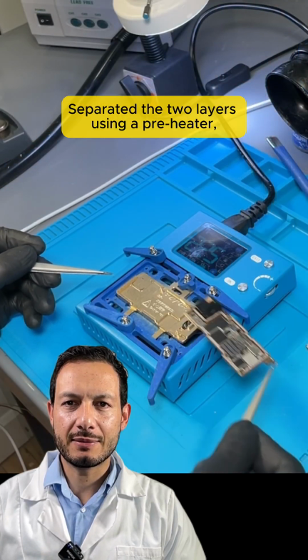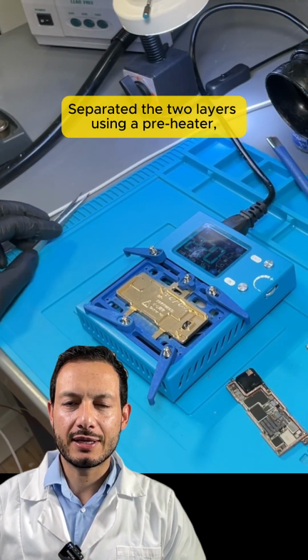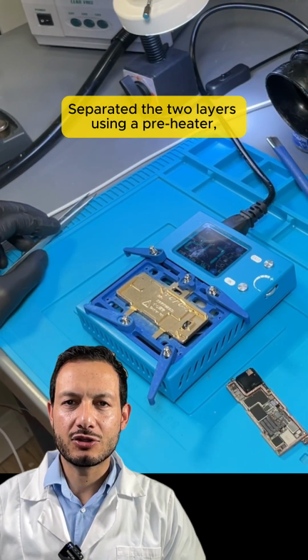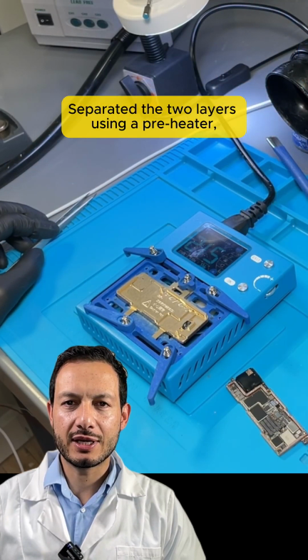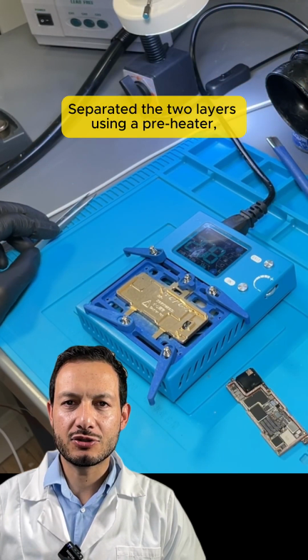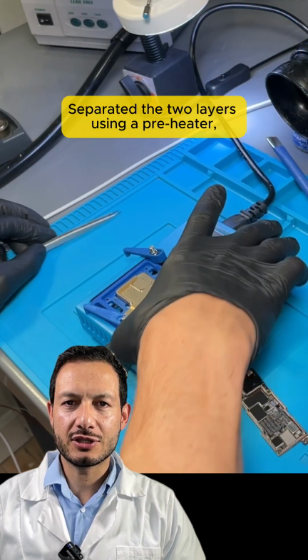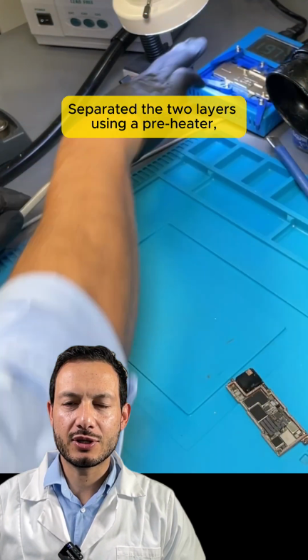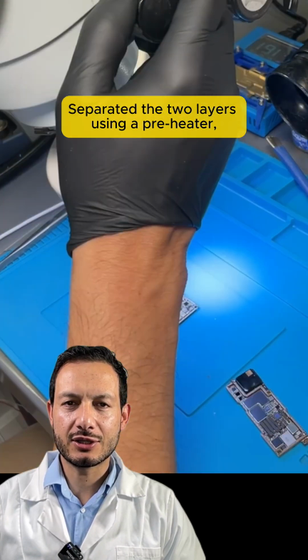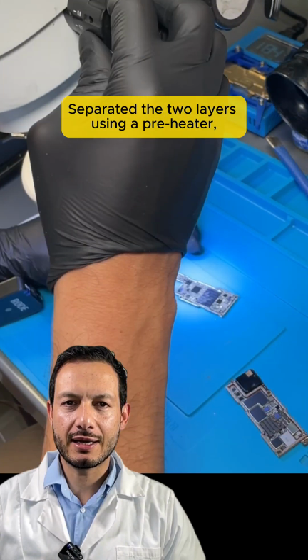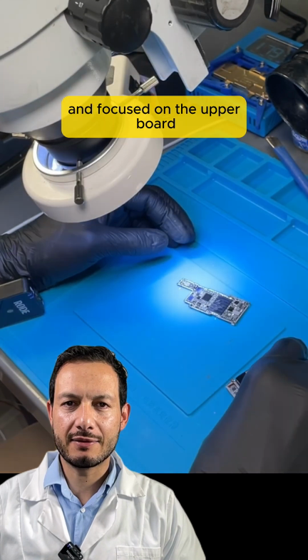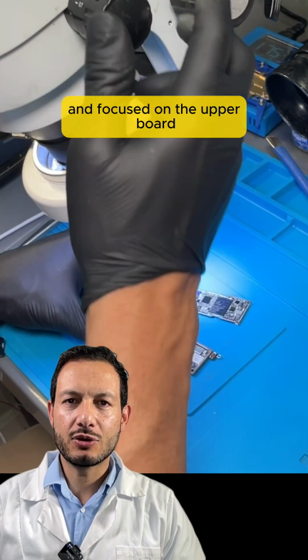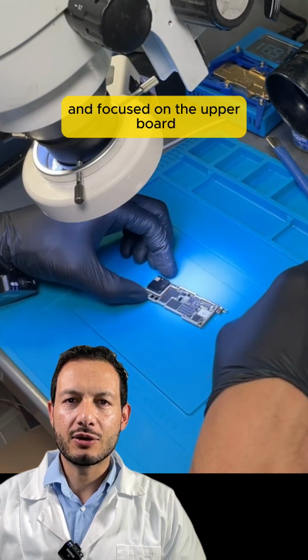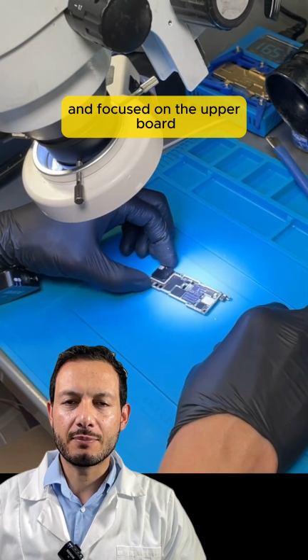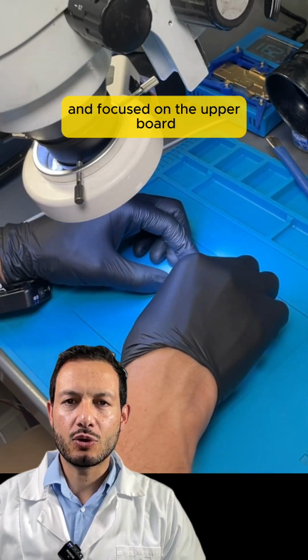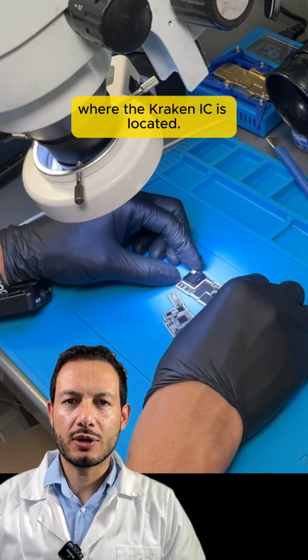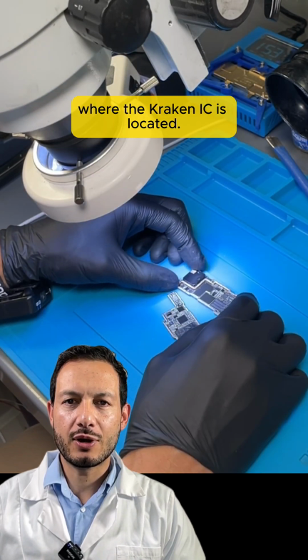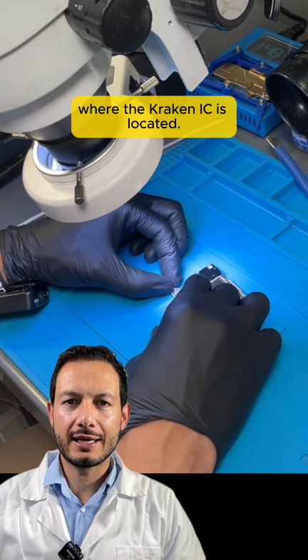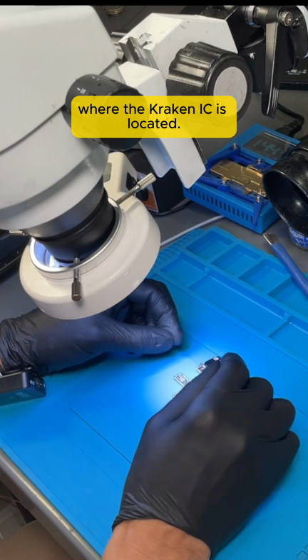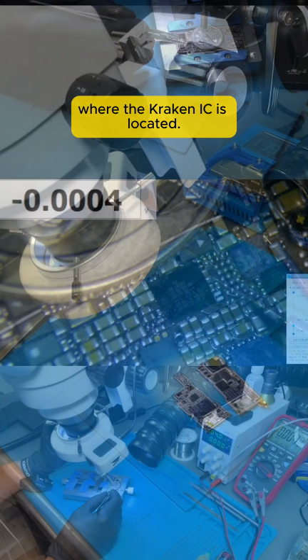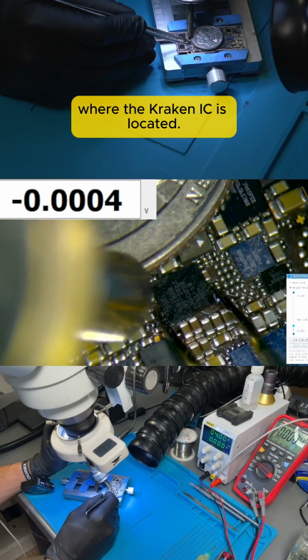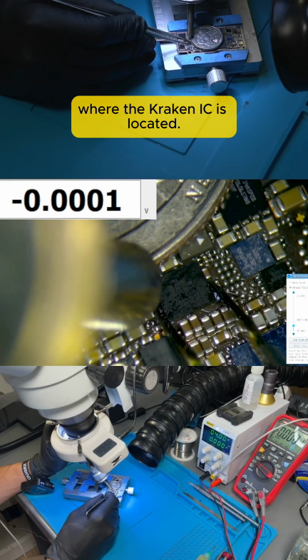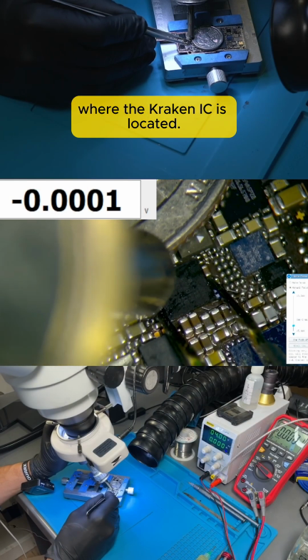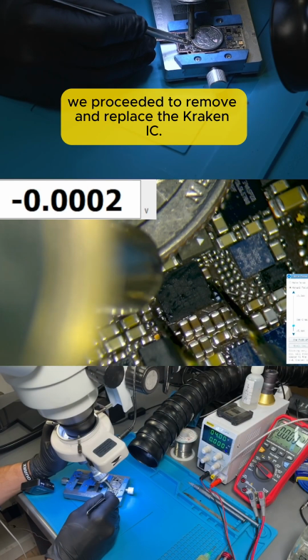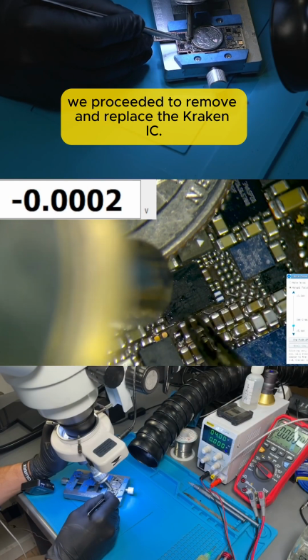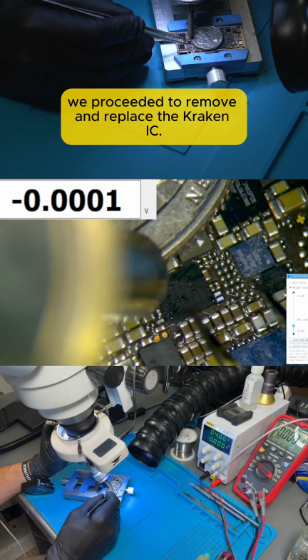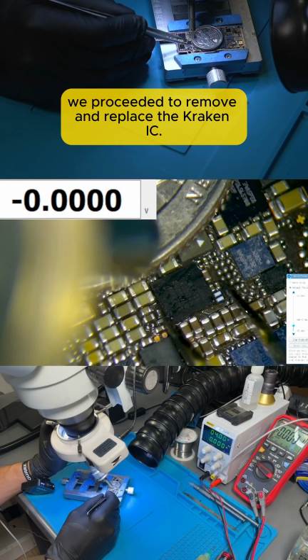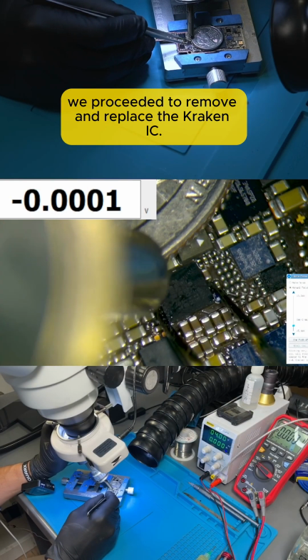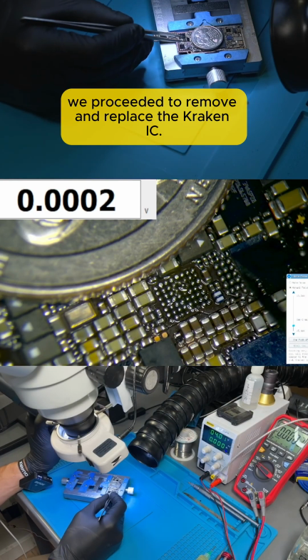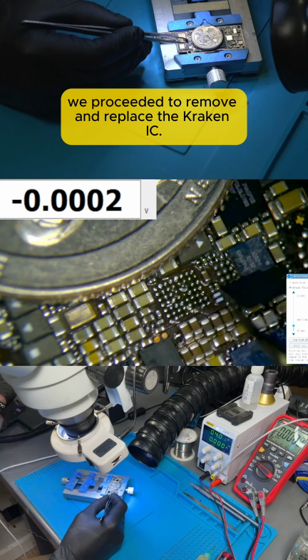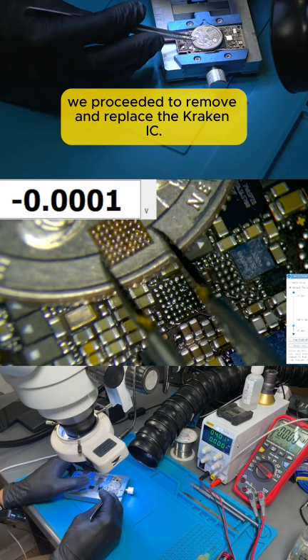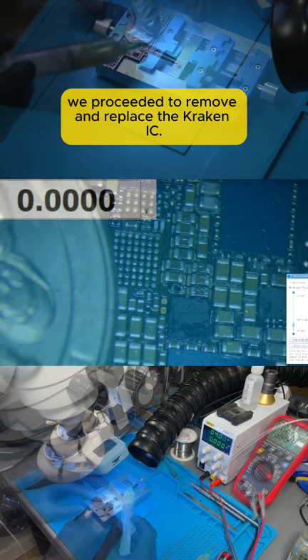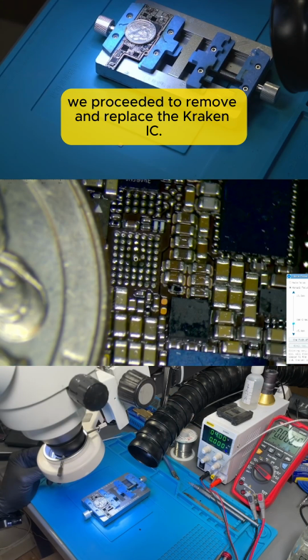We removed the motherboard, separated the two layers using a pre-heater, and focused on the upper board where the Kraken IC is located. We proceeded to remove and replace the Kraken IC.